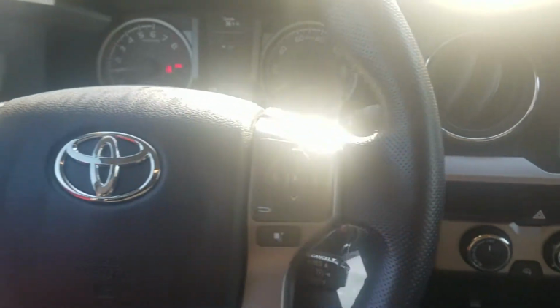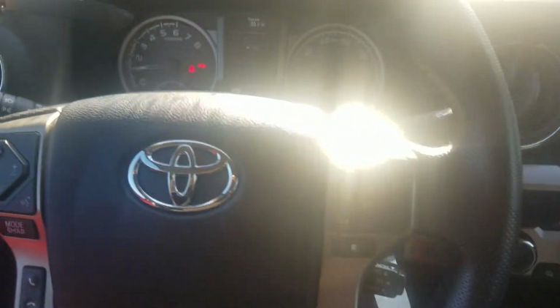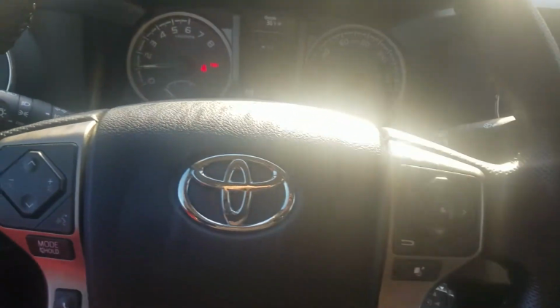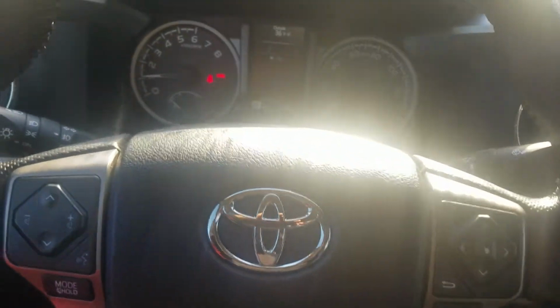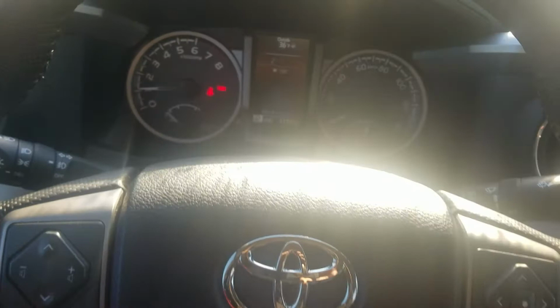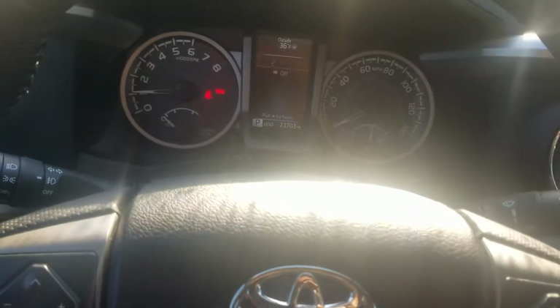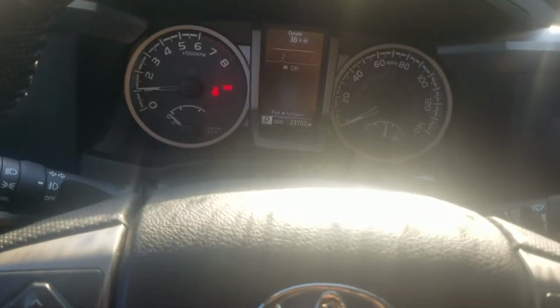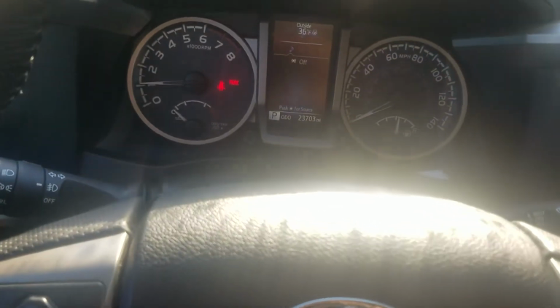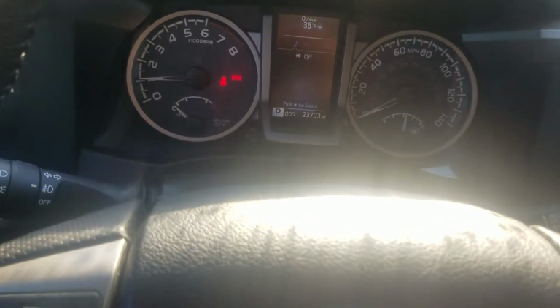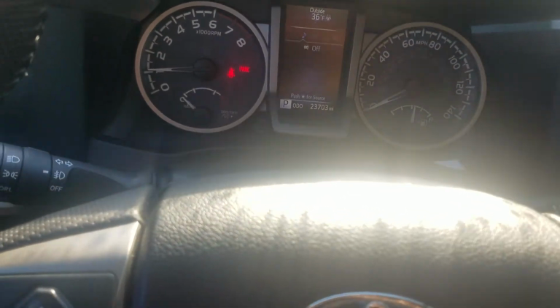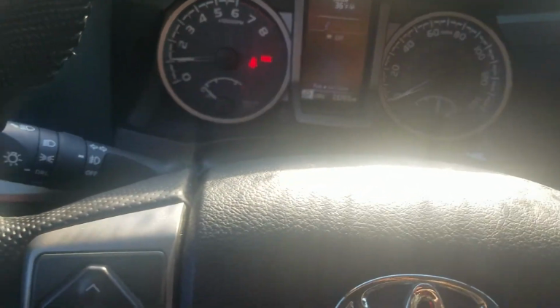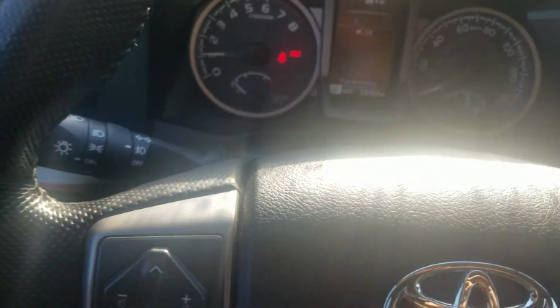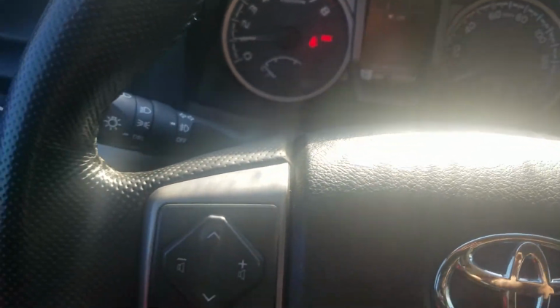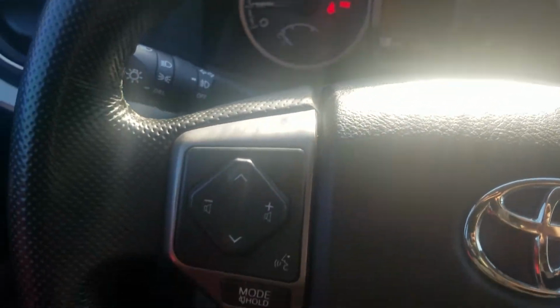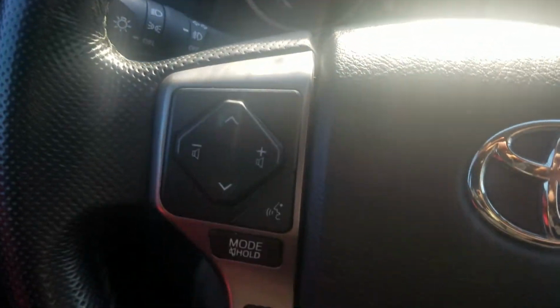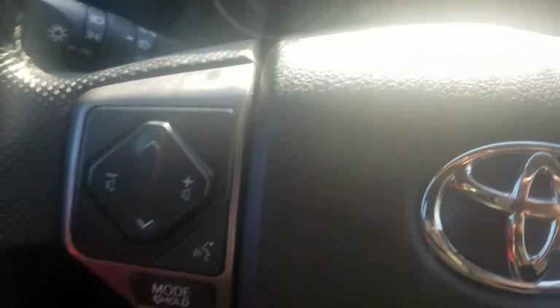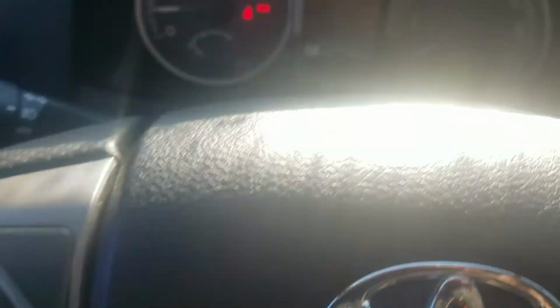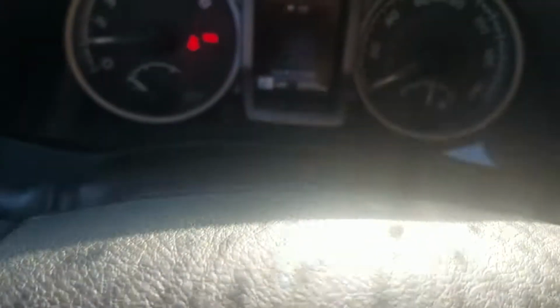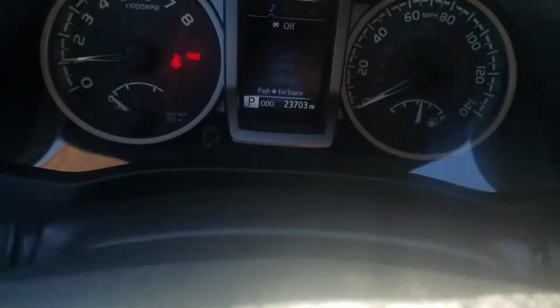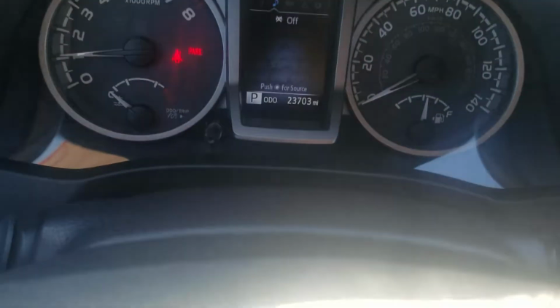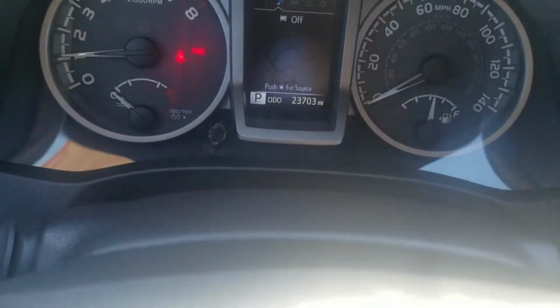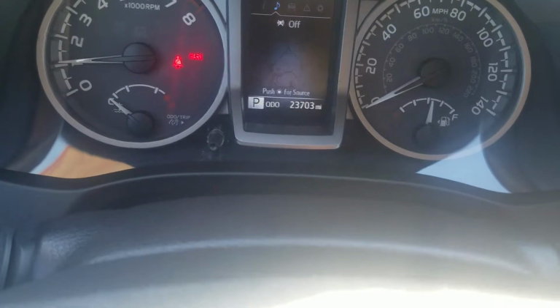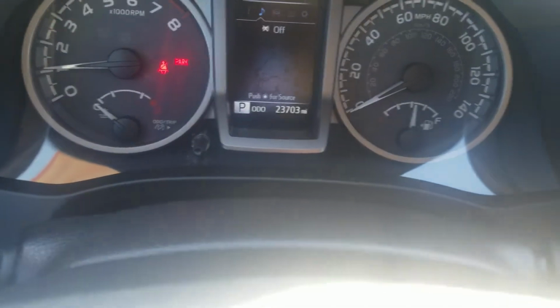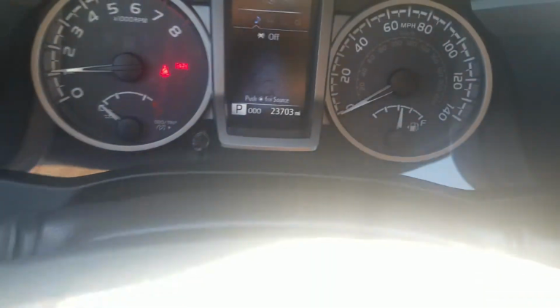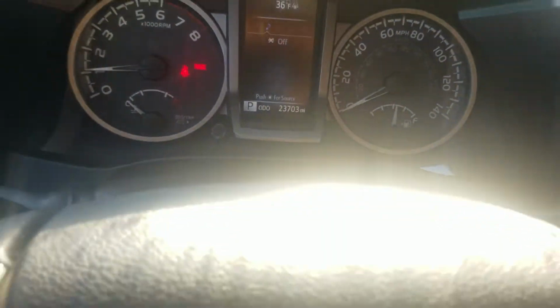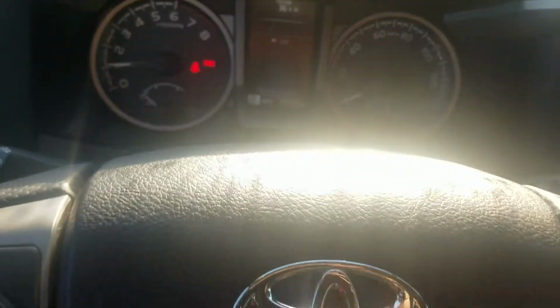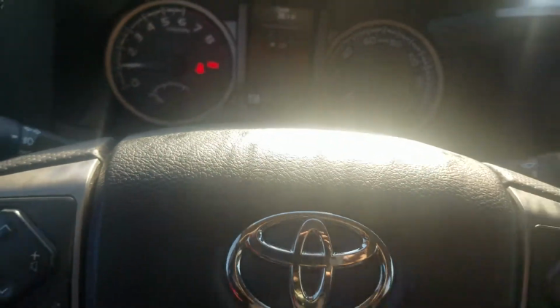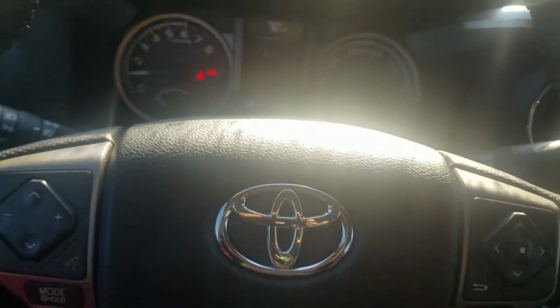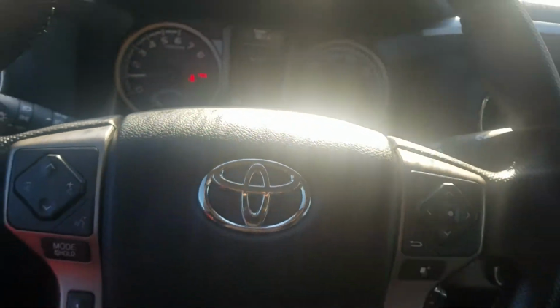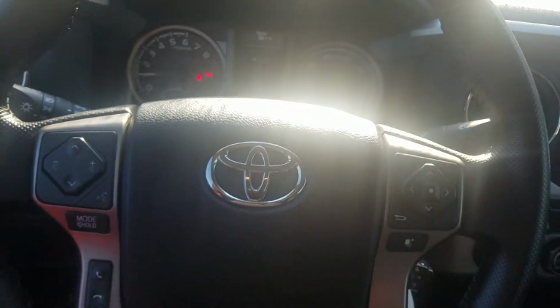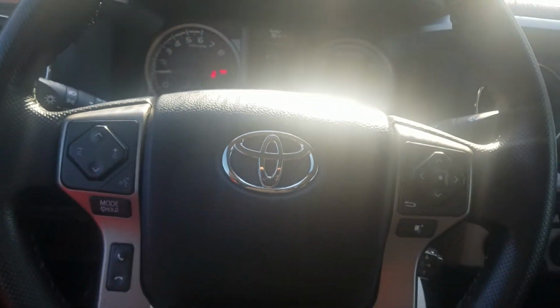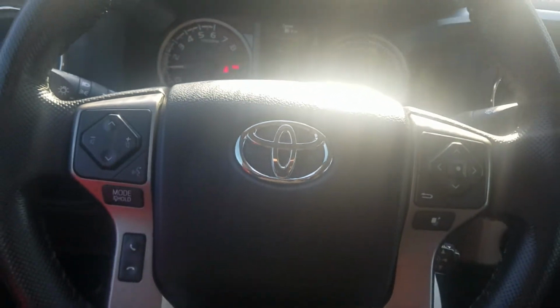So once again, this is Fabian here with Jimmerbridge Chevrolet. Come on down and check it out — 2016 Toyota Tacoma.